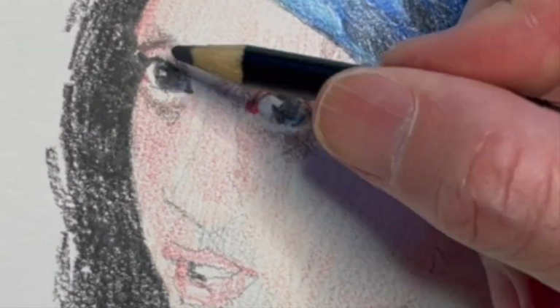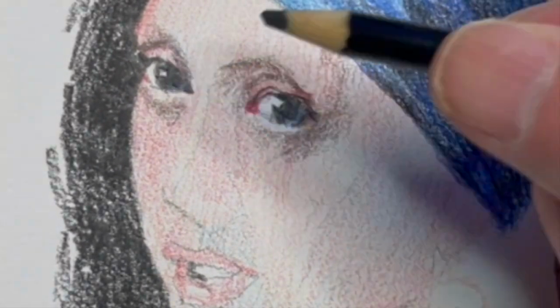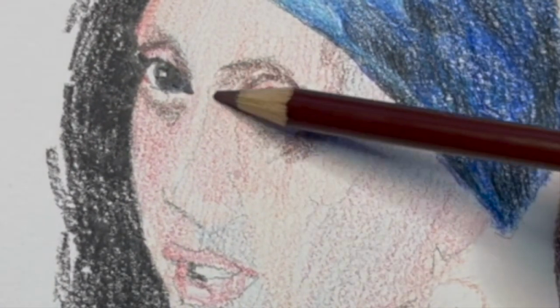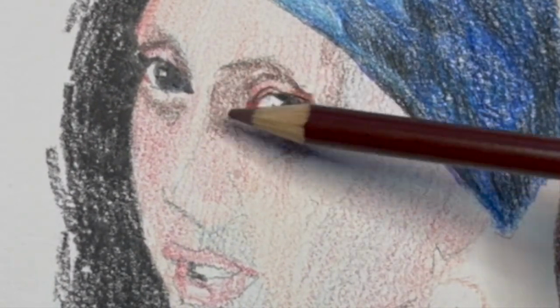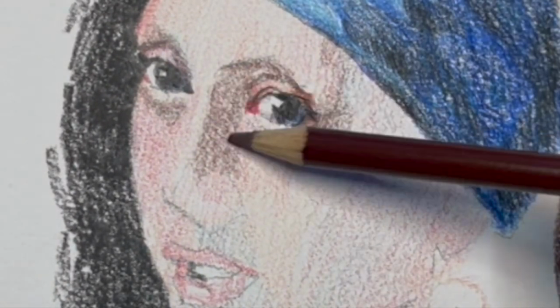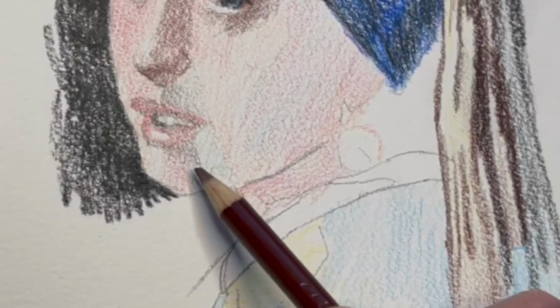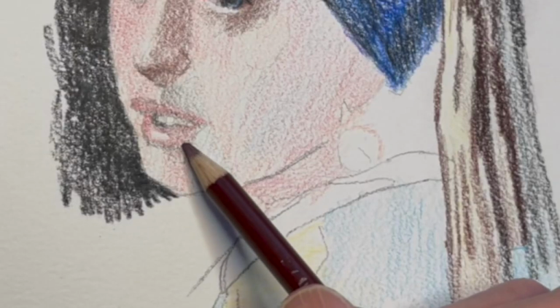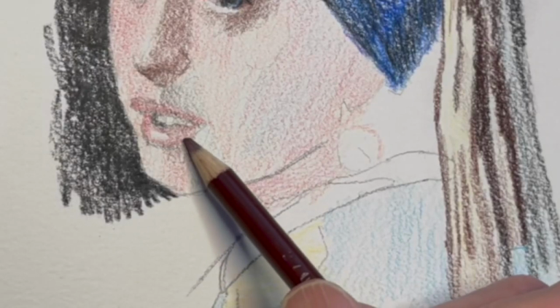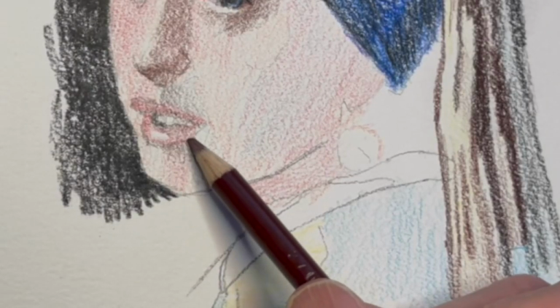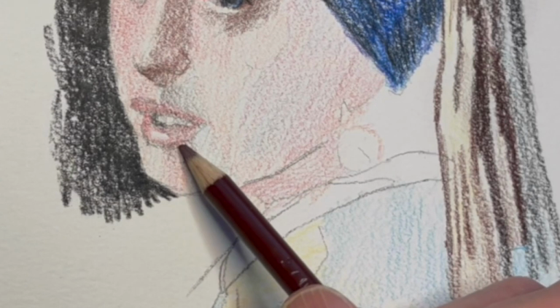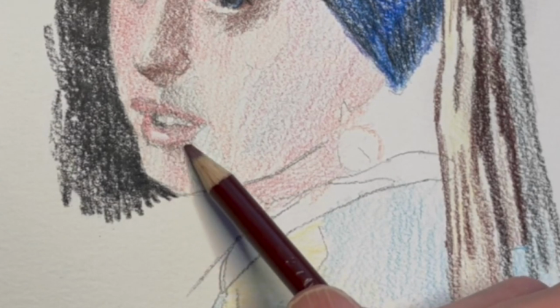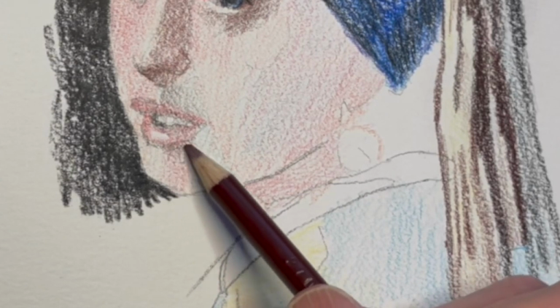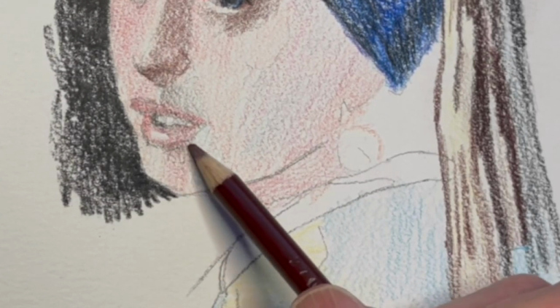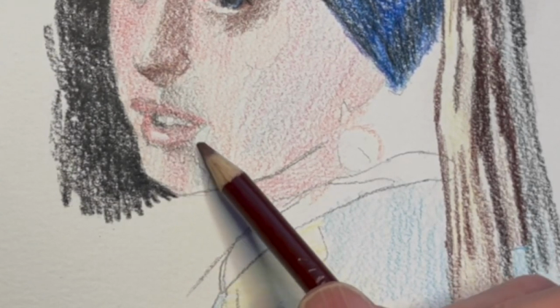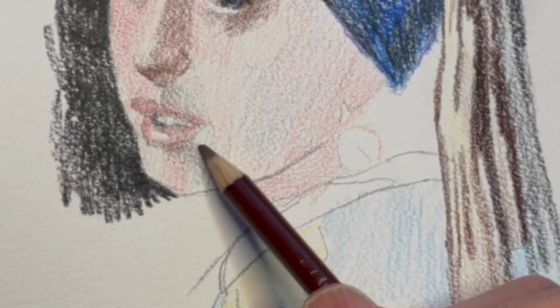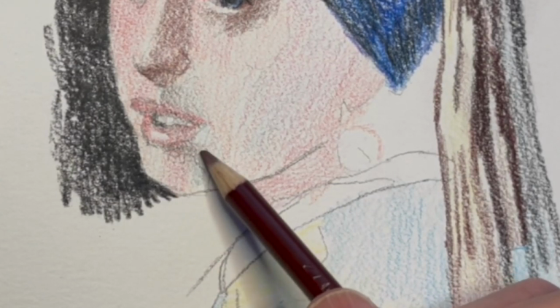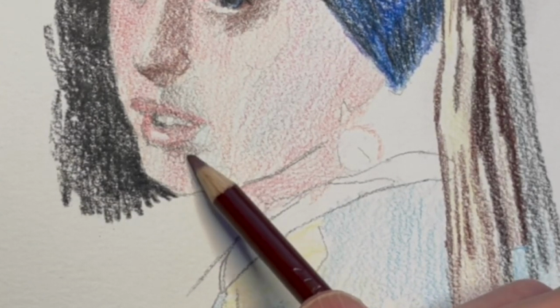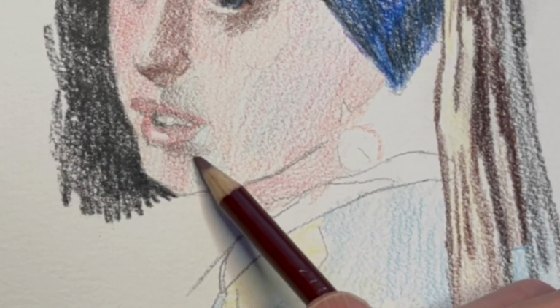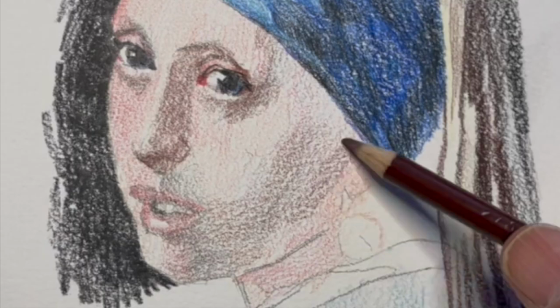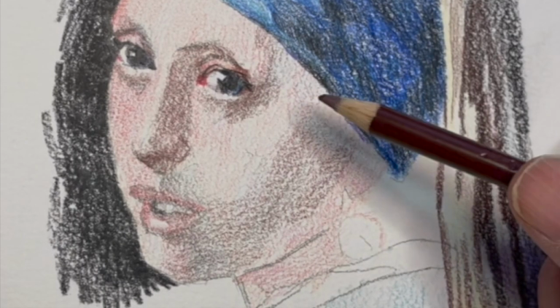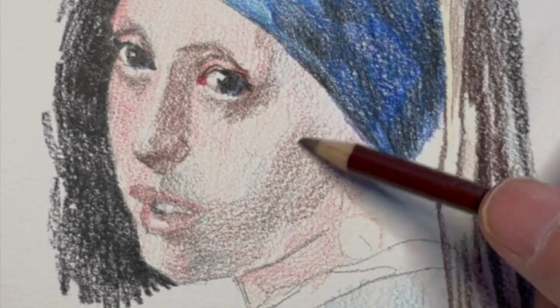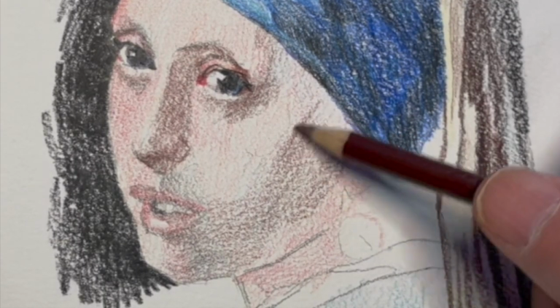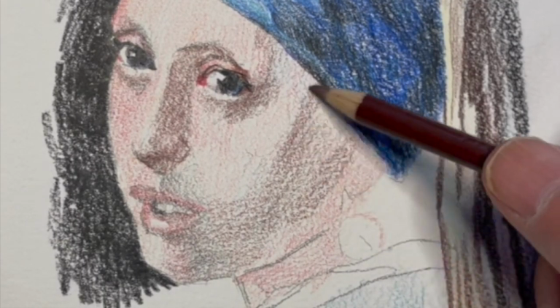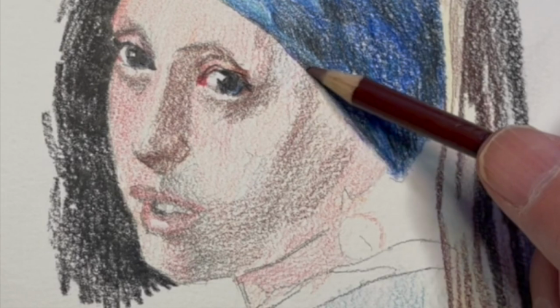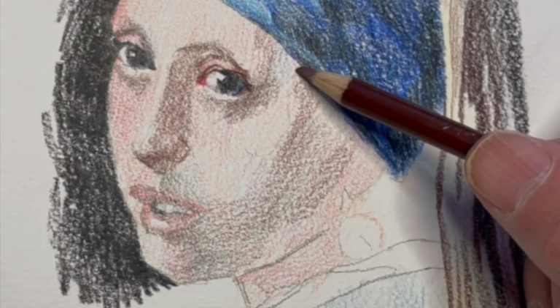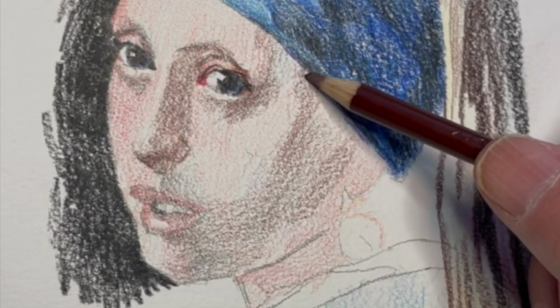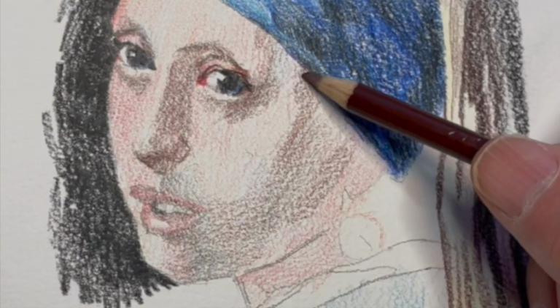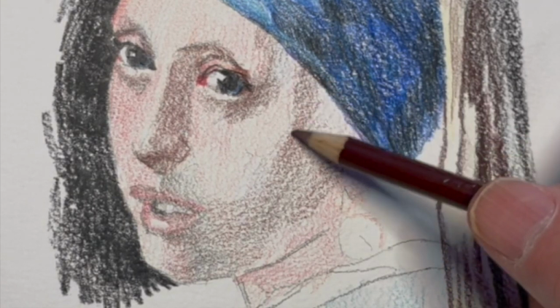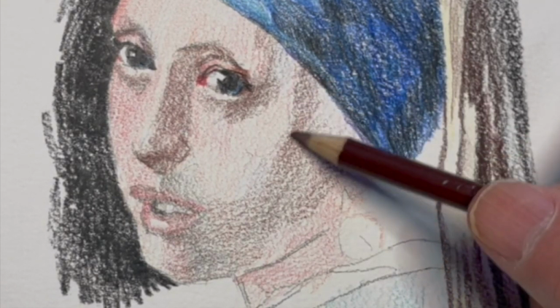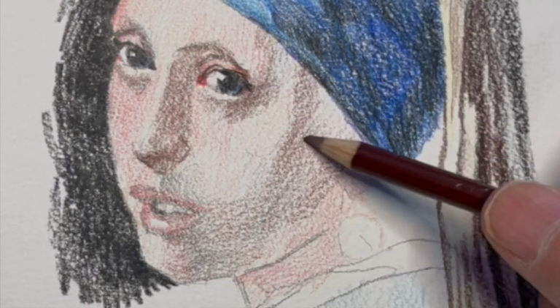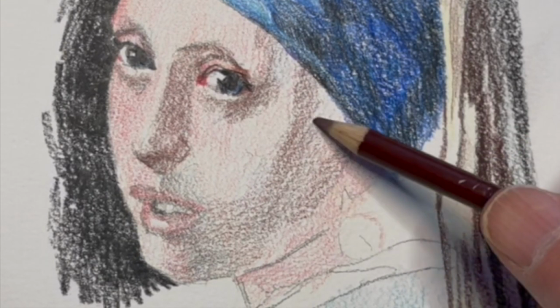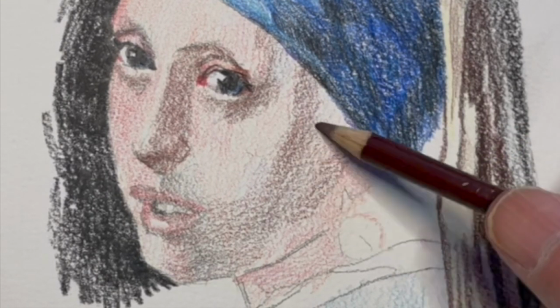I thought, if you showed this to any person in the world, they would say this is Vermeer's Girl with a Pearl Earring. And to me, that just means it communicates successfully.